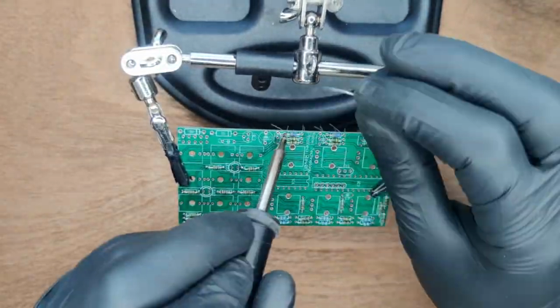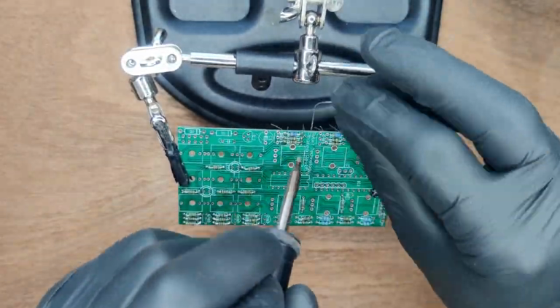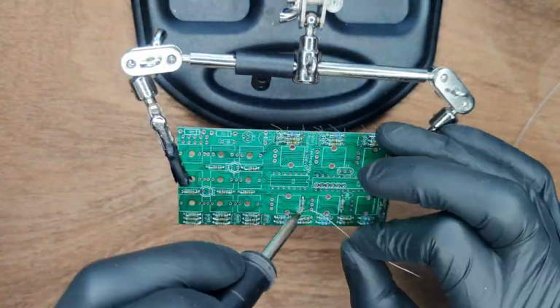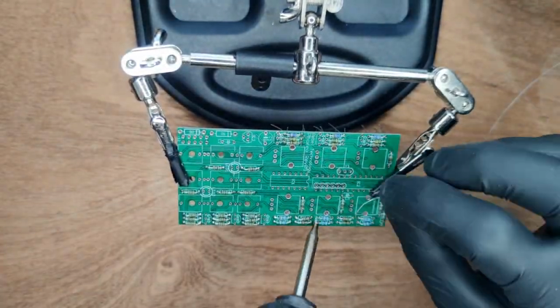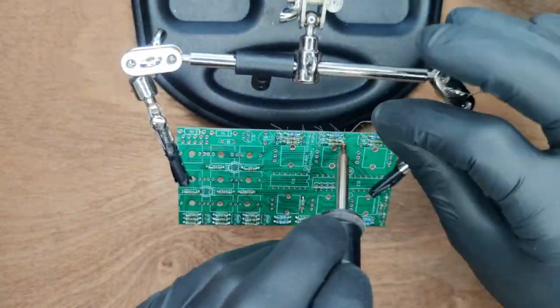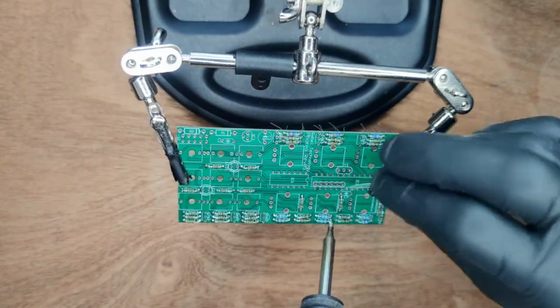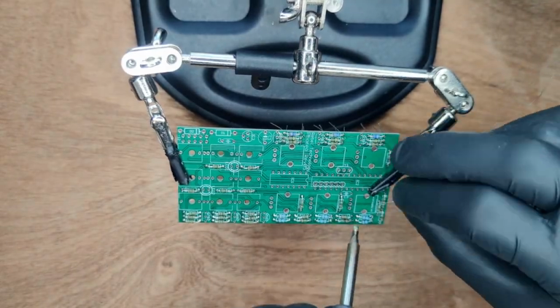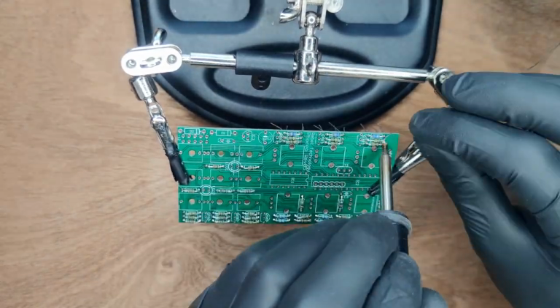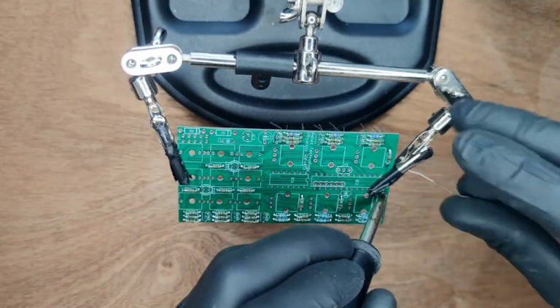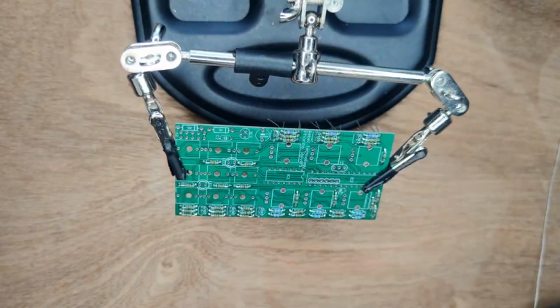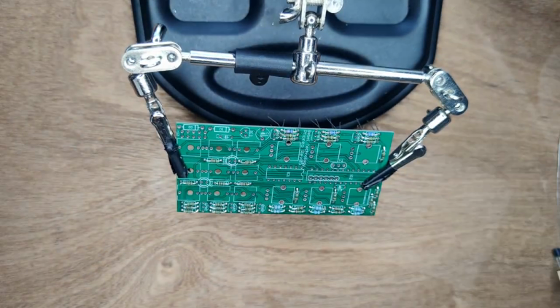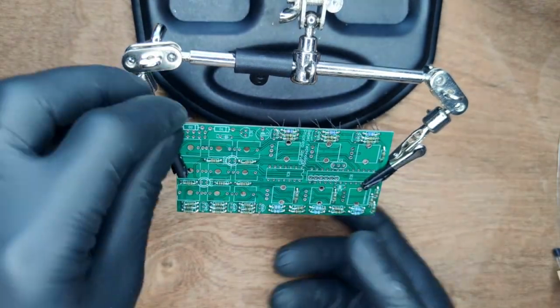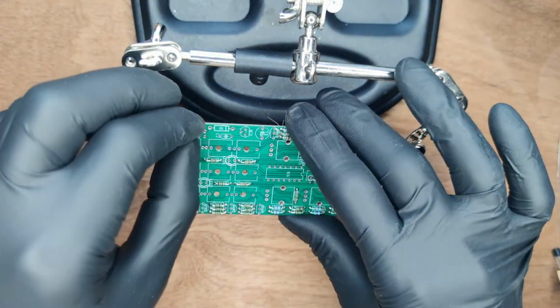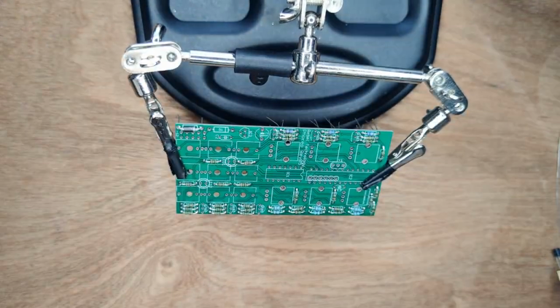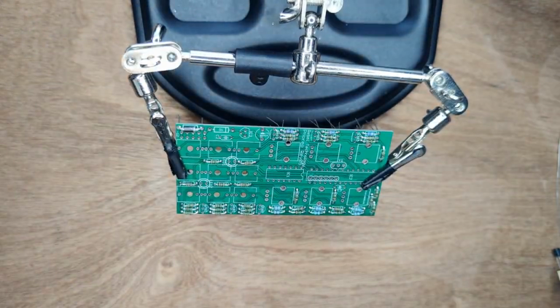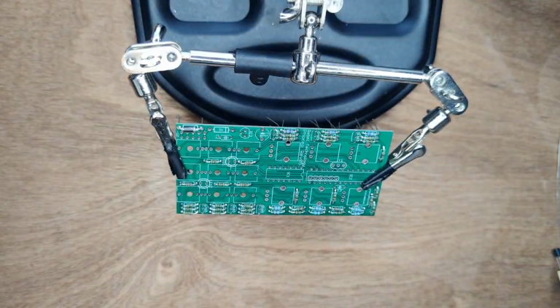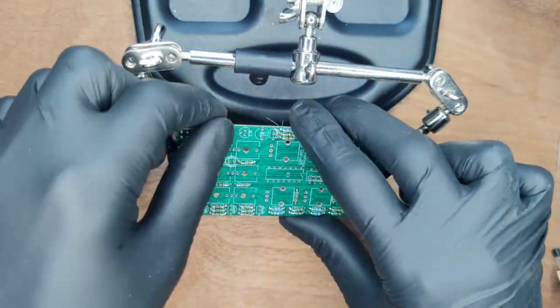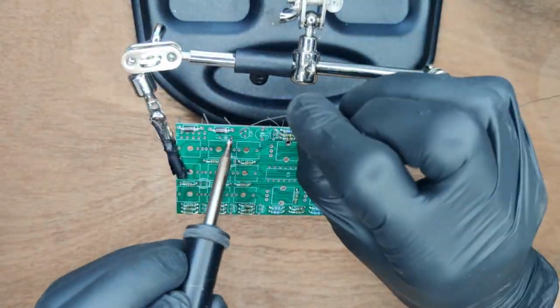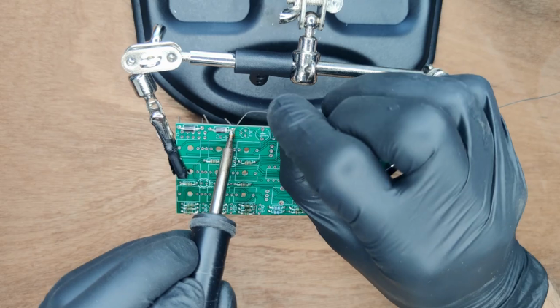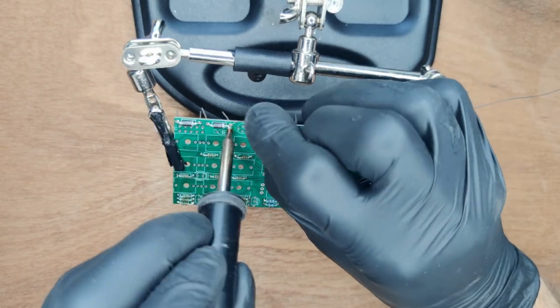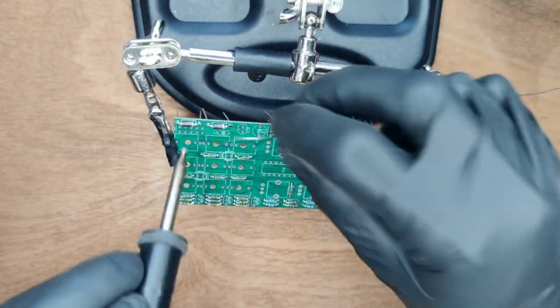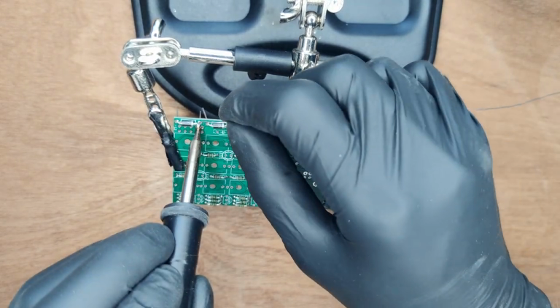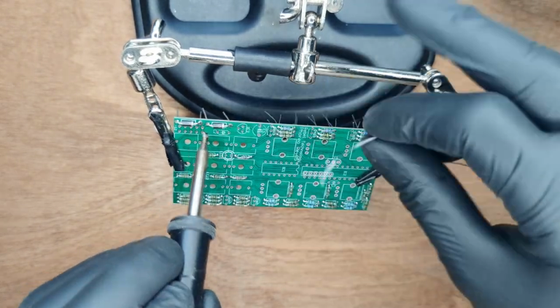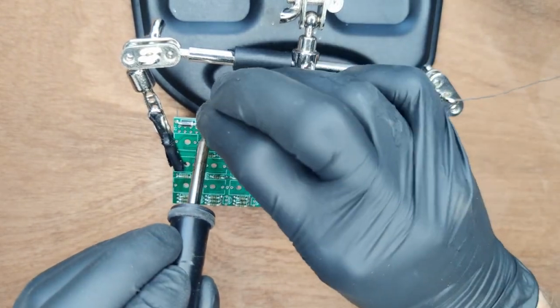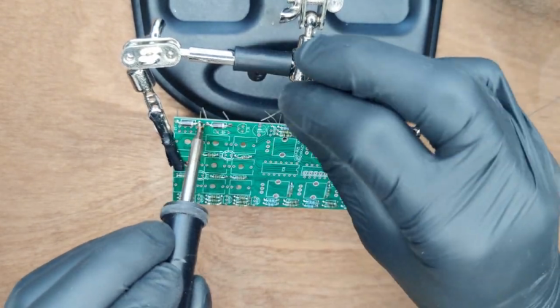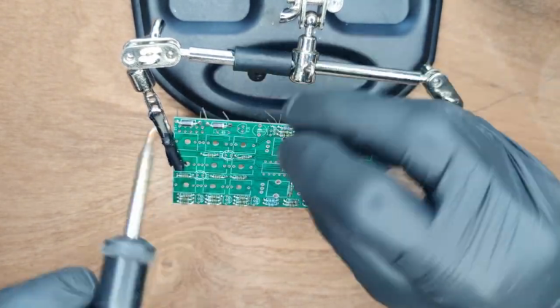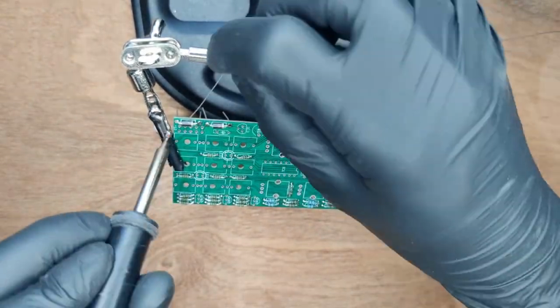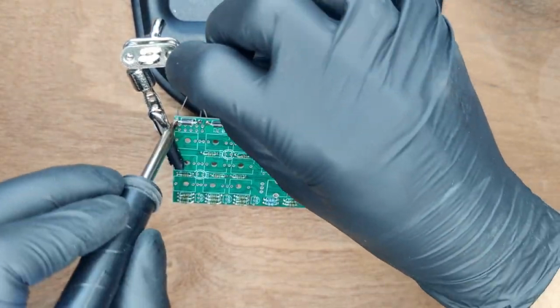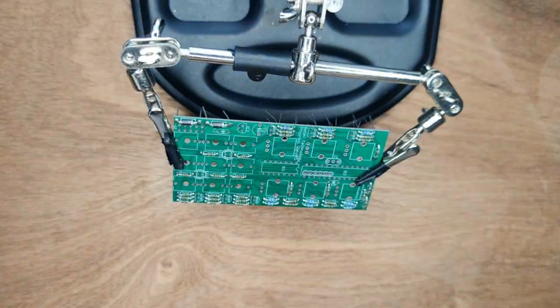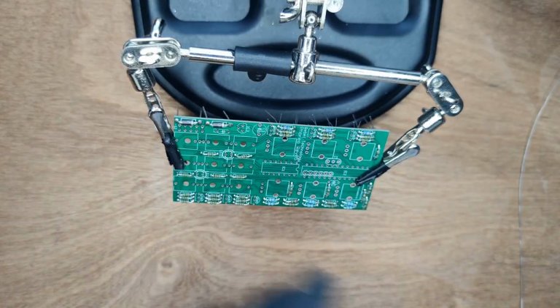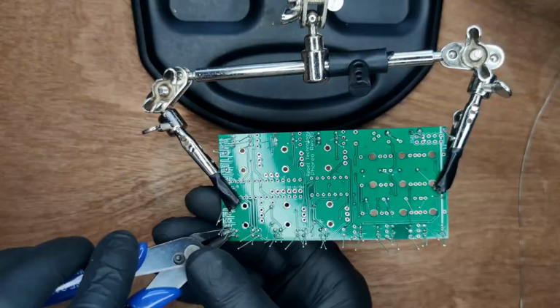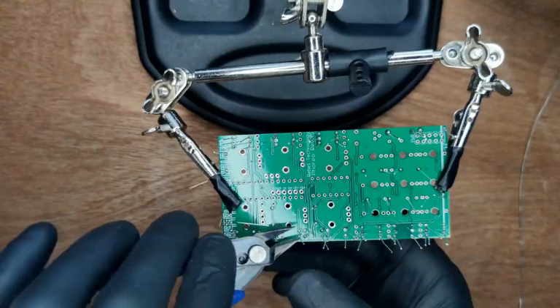When soldering from above, make sure the solder flows all the way through the via. Place 2 diodes, making sure that the line on each matches that on the silkscreen. Then flip the board and trim the leads.